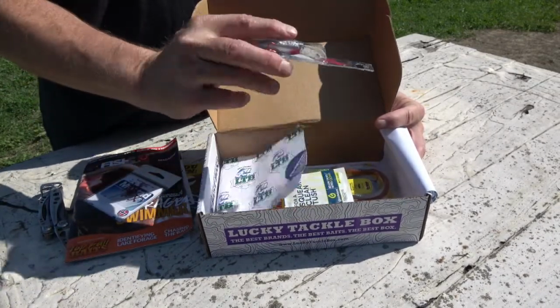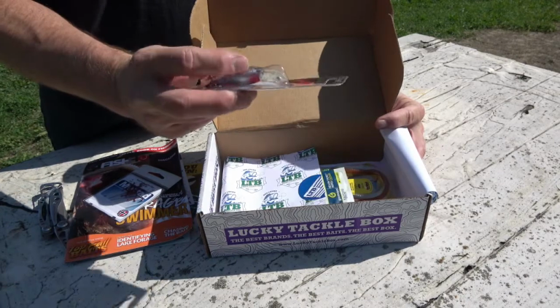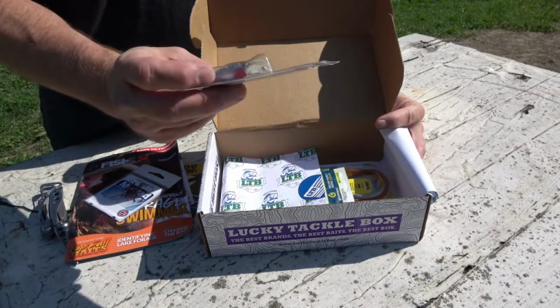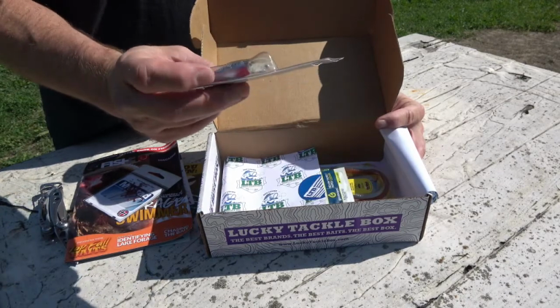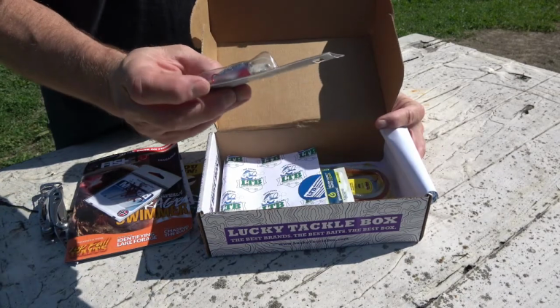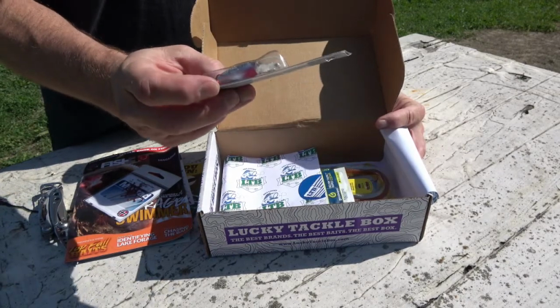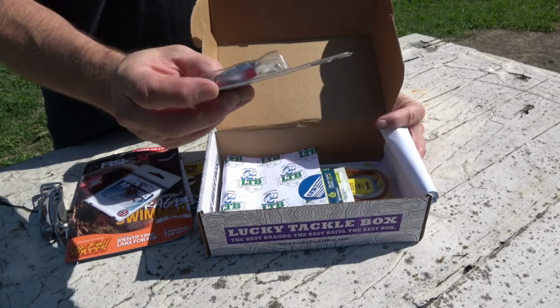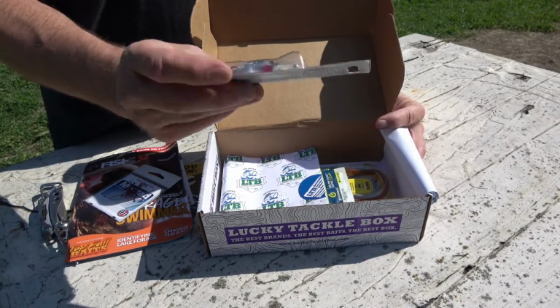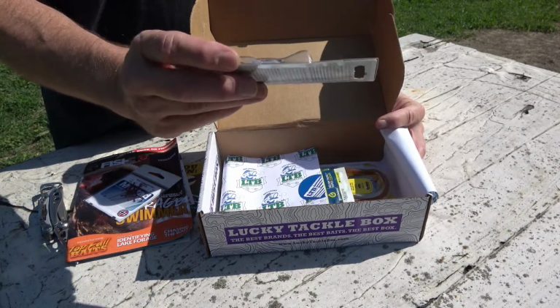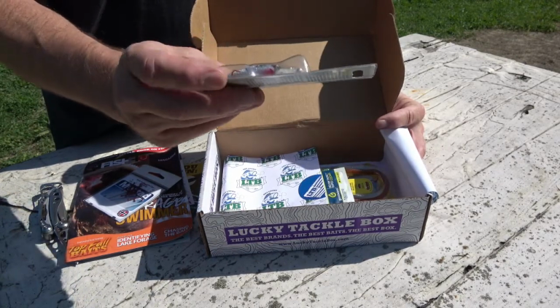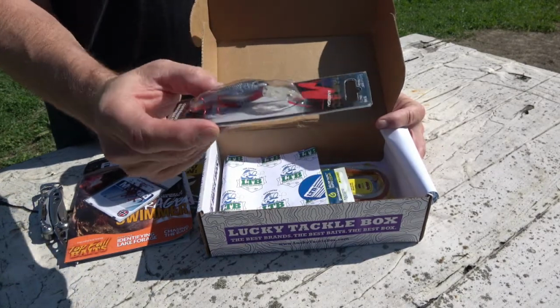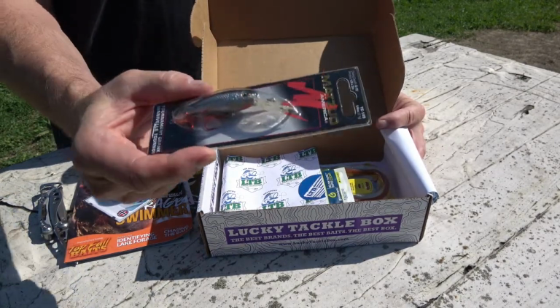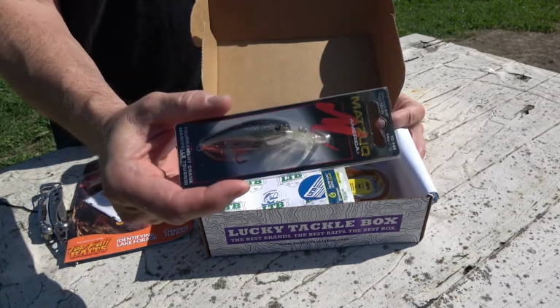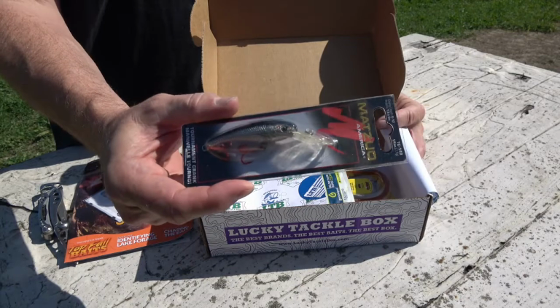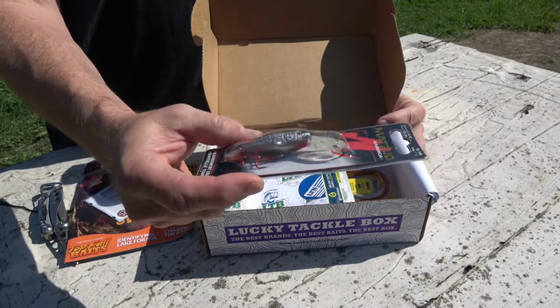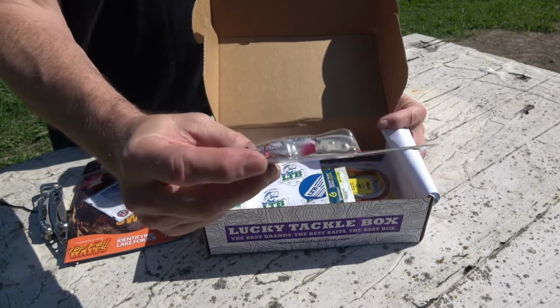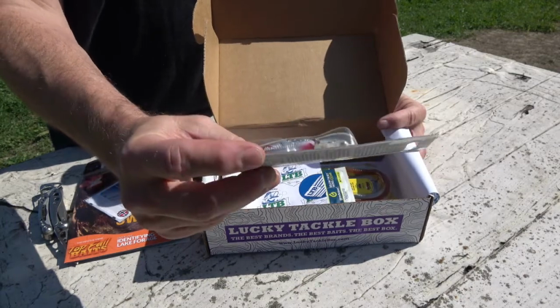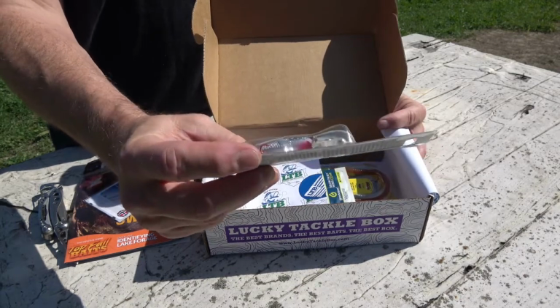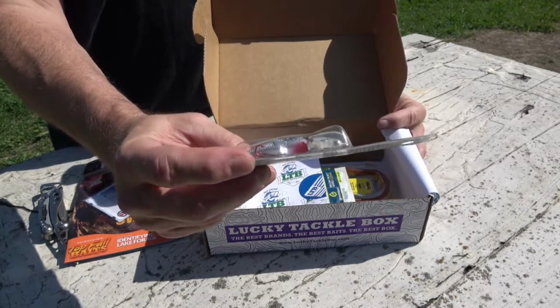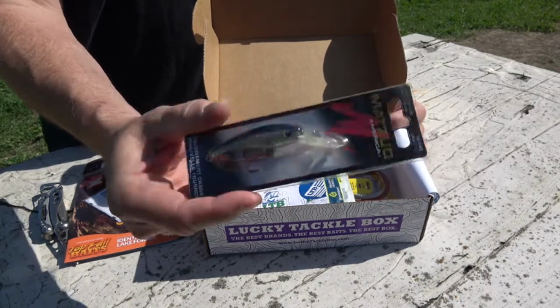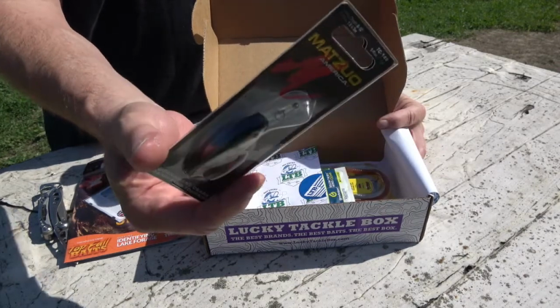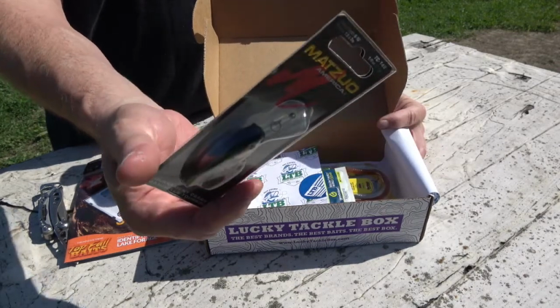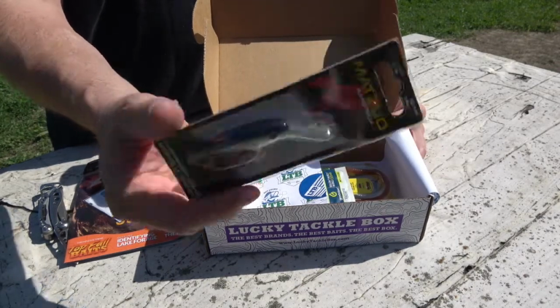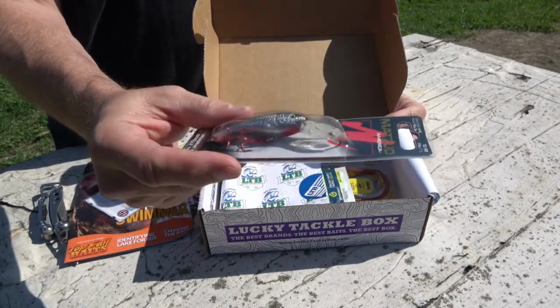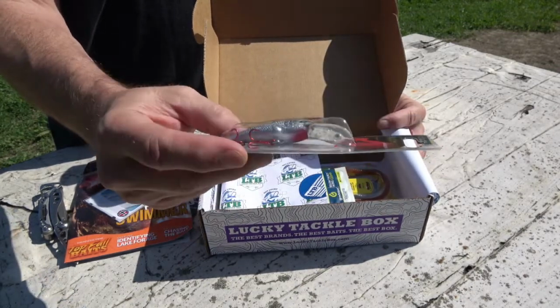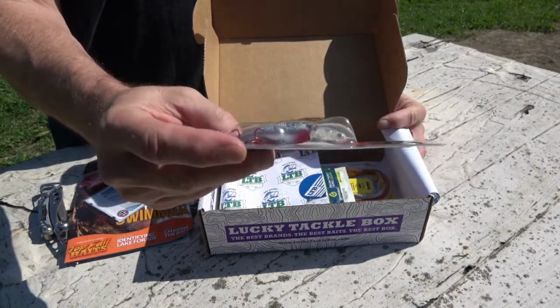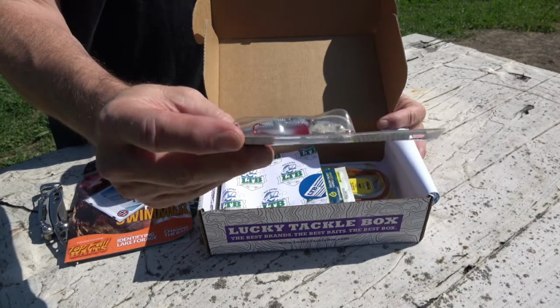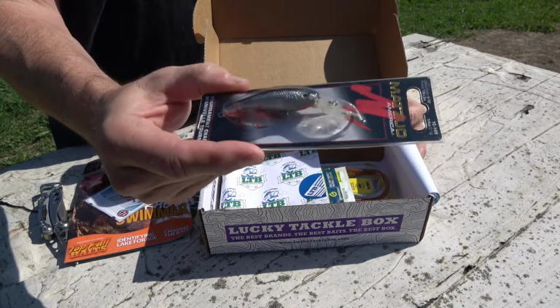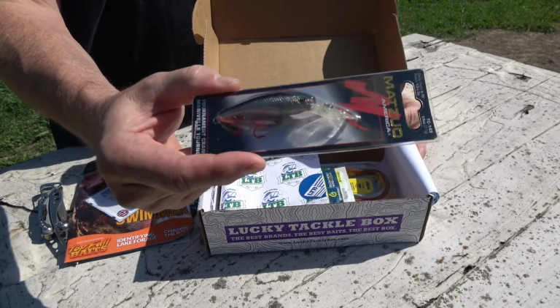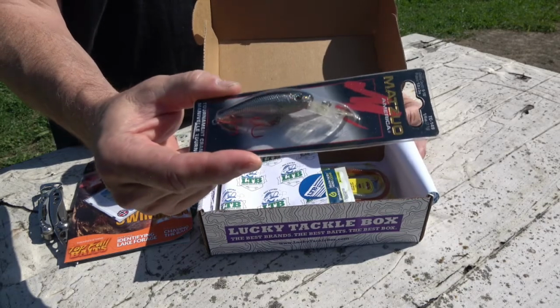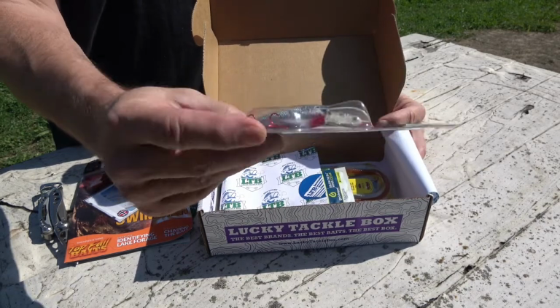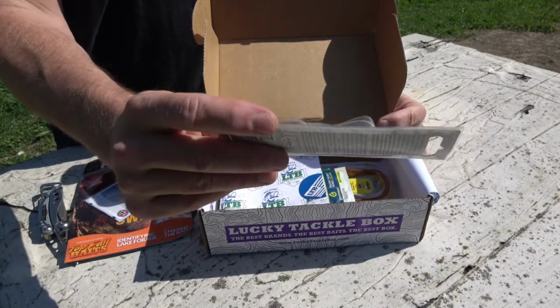We have the Mazzua American plug there. That looks like a Wally Diver to me — I wonder if that's the same brand — but pretty close anyway.